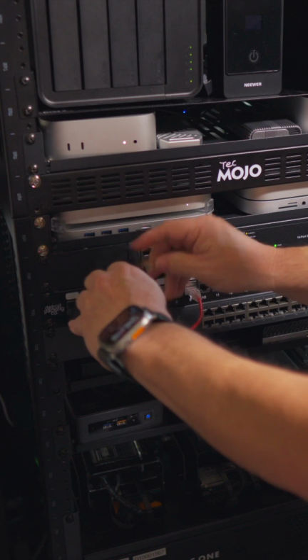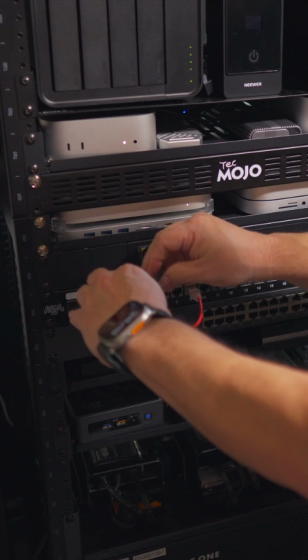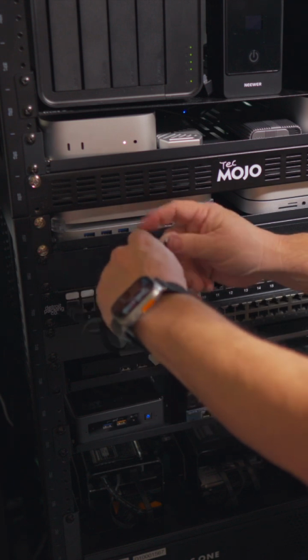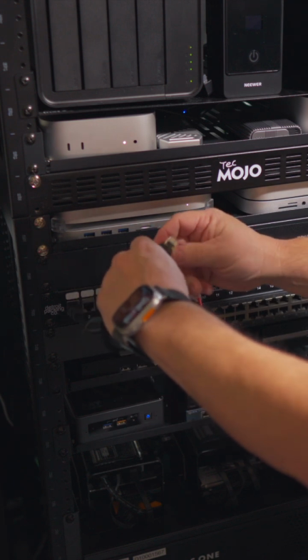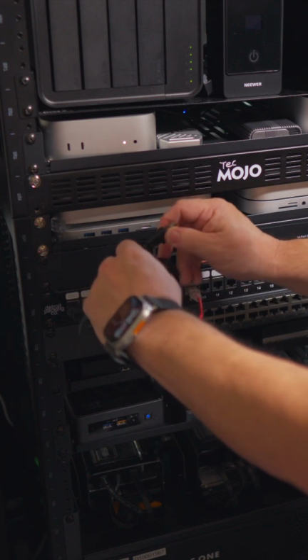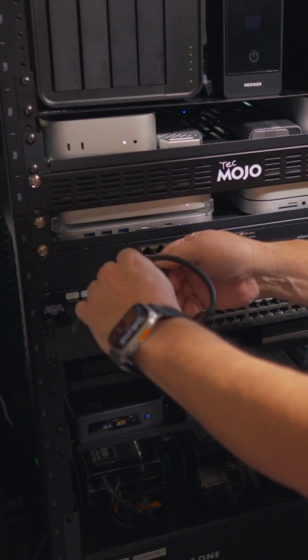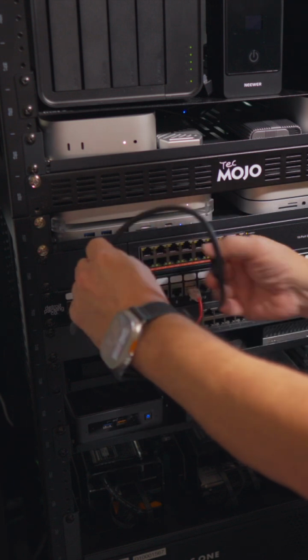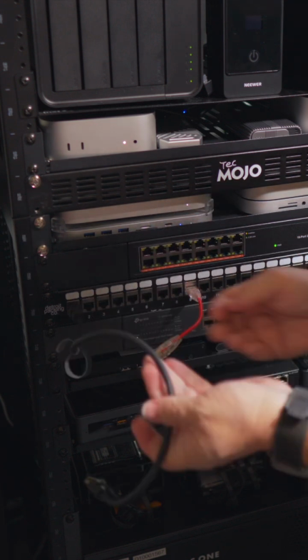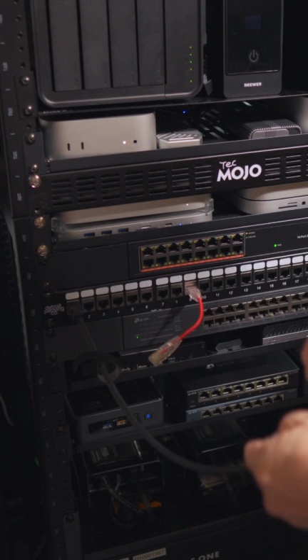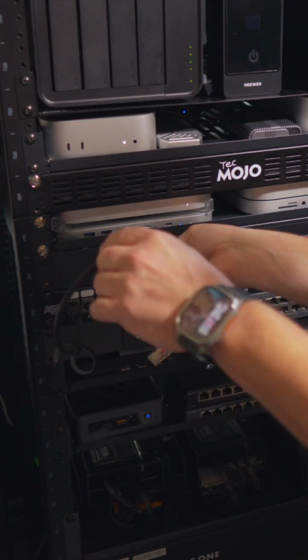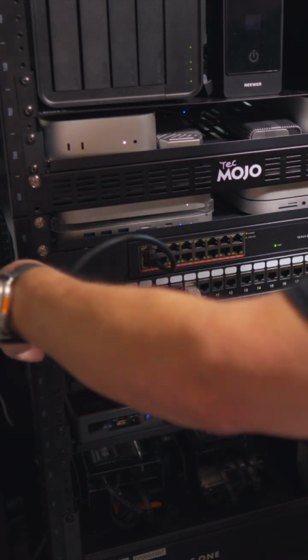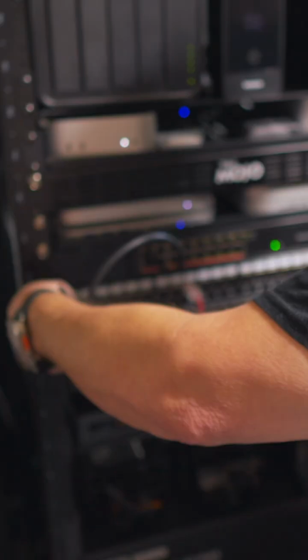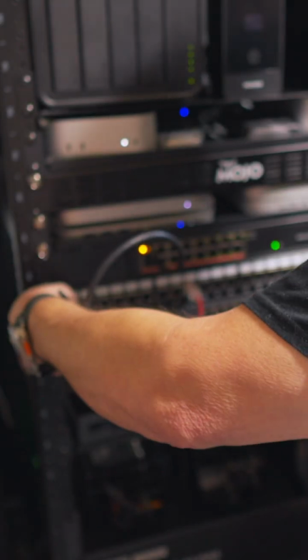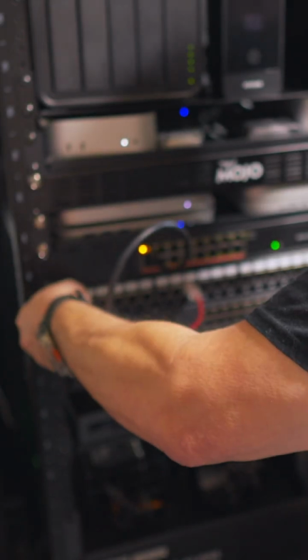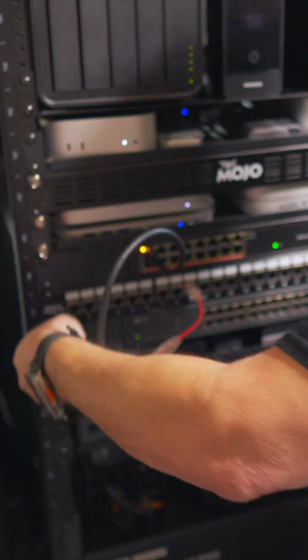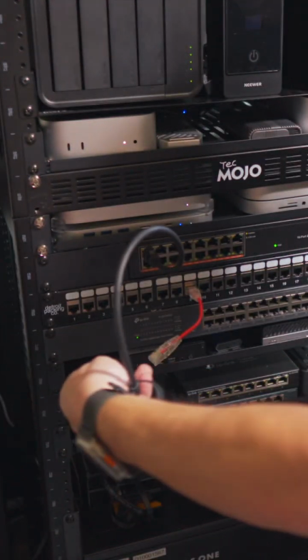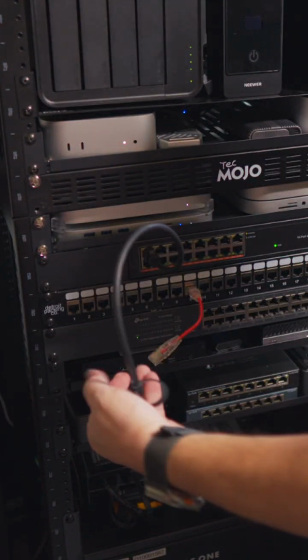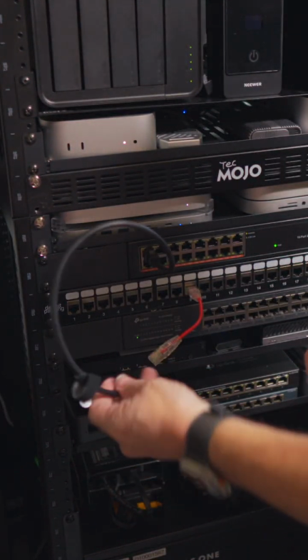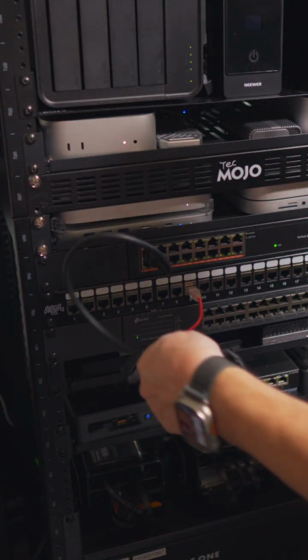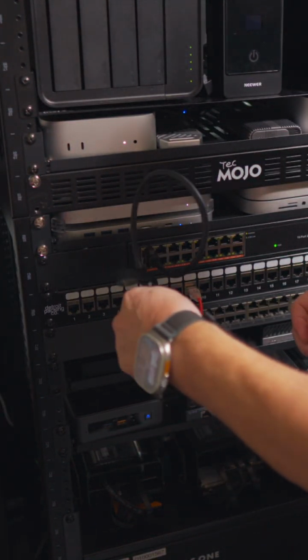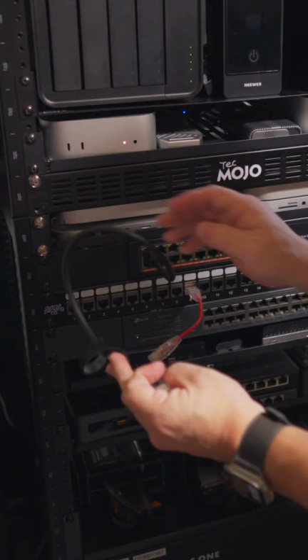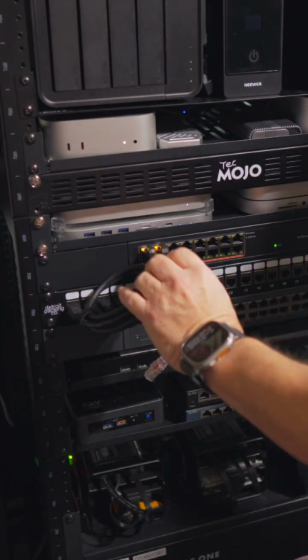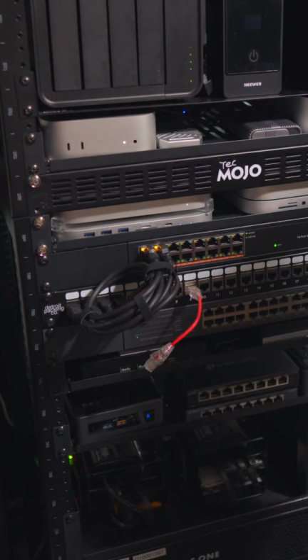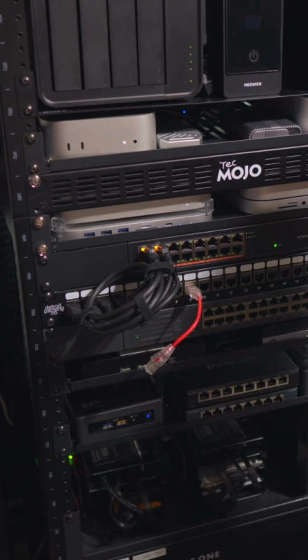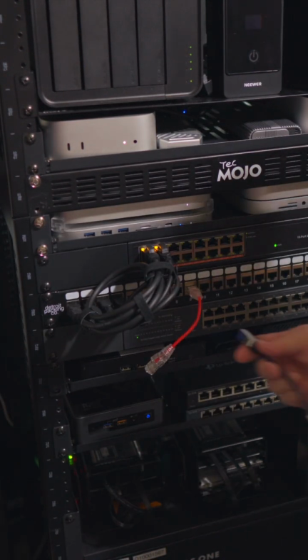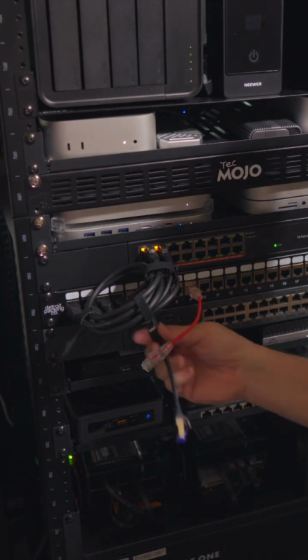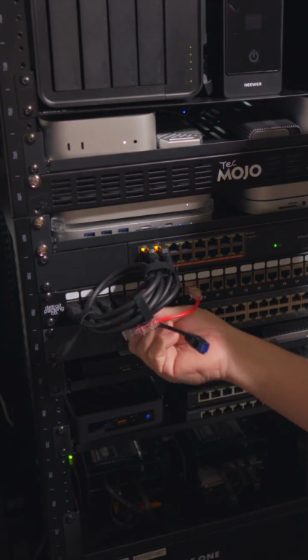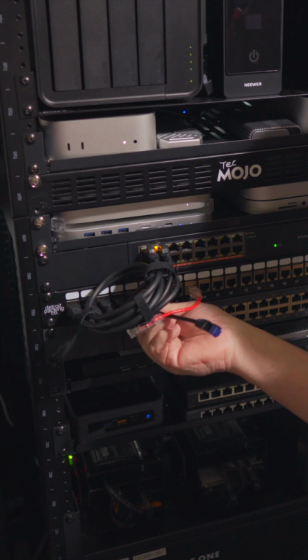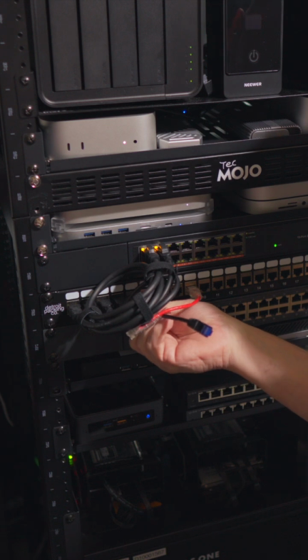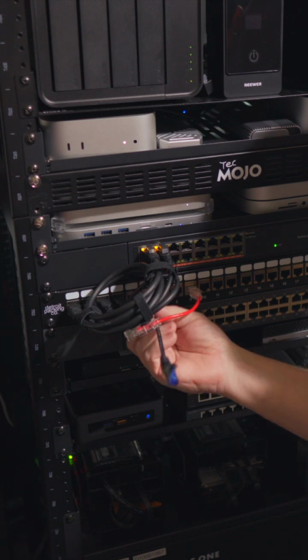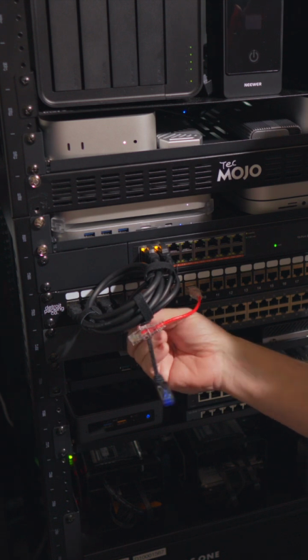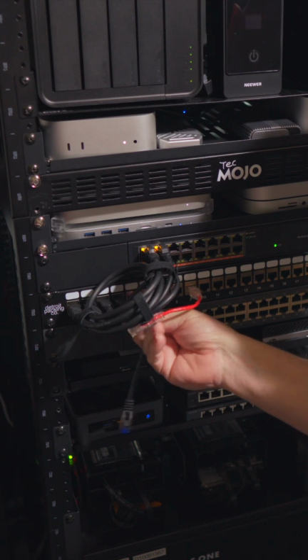I'm going to loop those around so they won't be too messy. I'll try to use the longer ones on the ends for the longer runs, and then I'll use the shorter 6-inch ones for the closer connections.